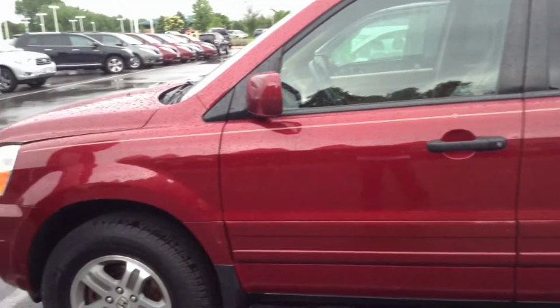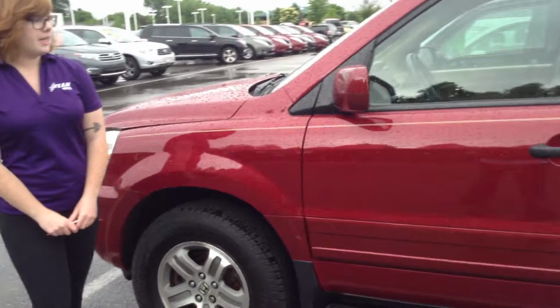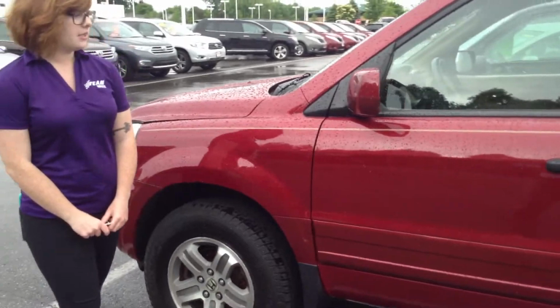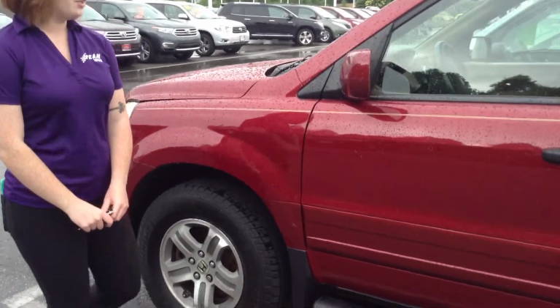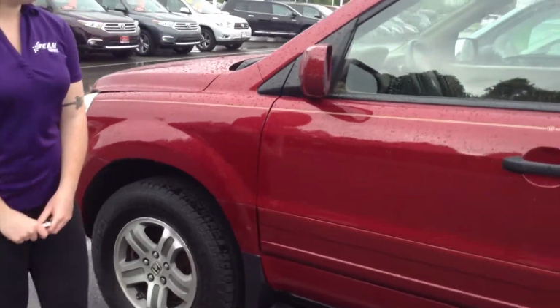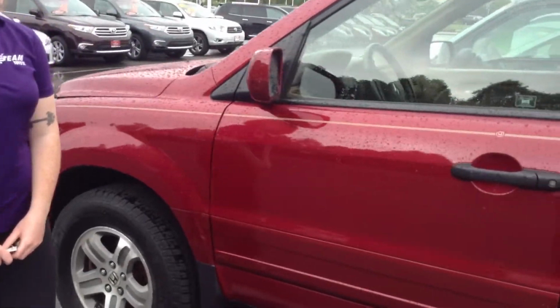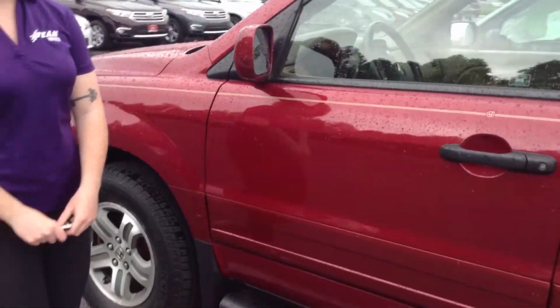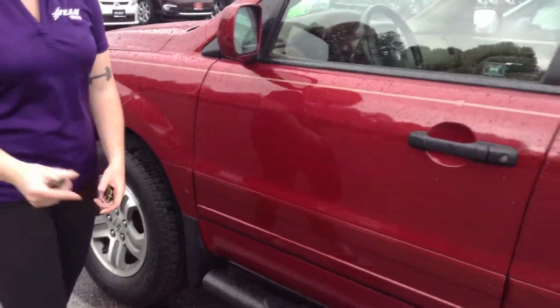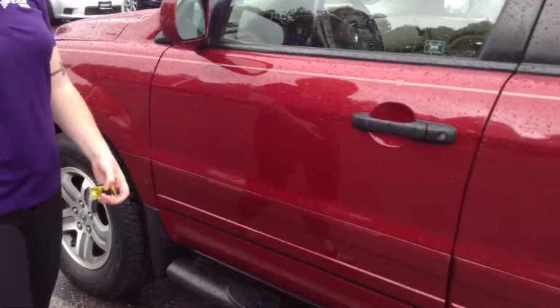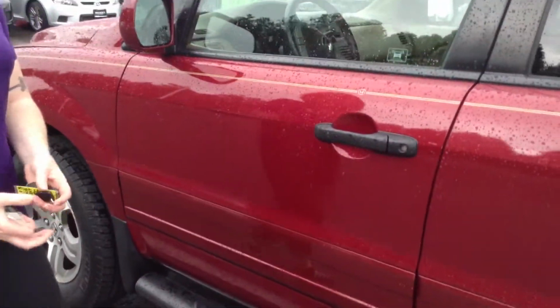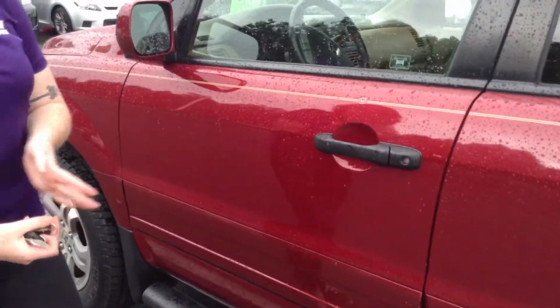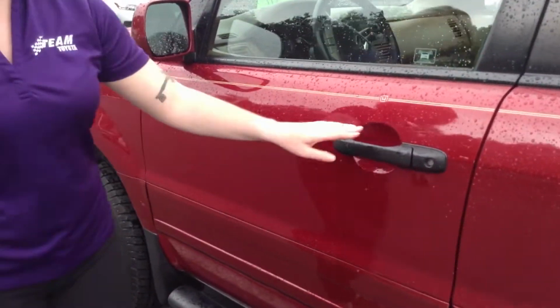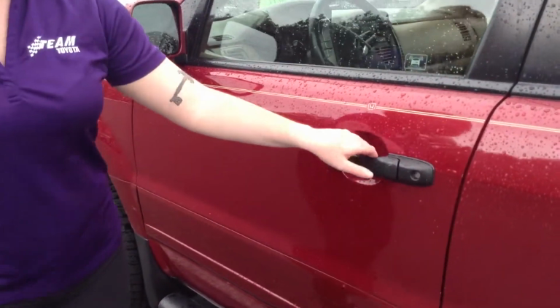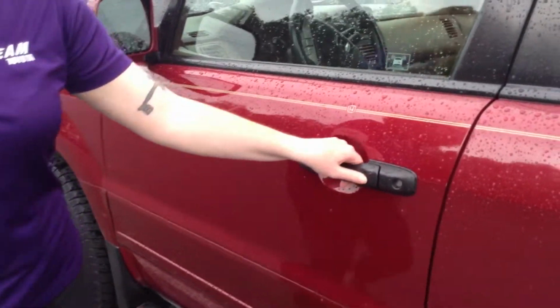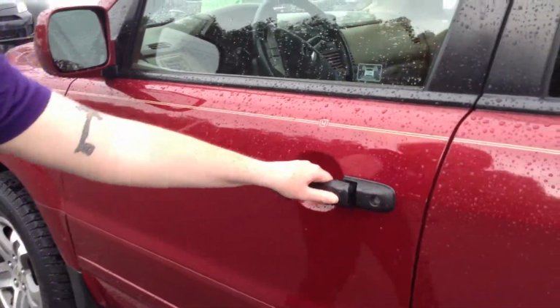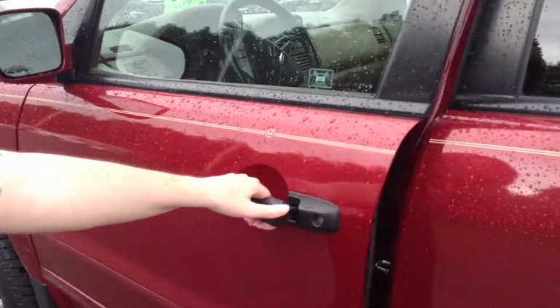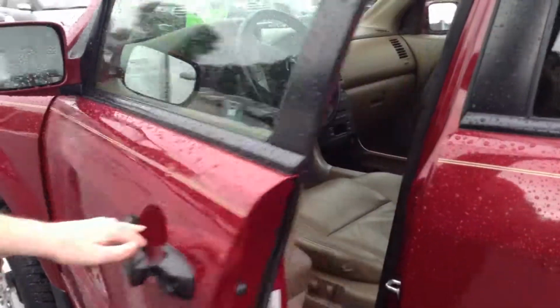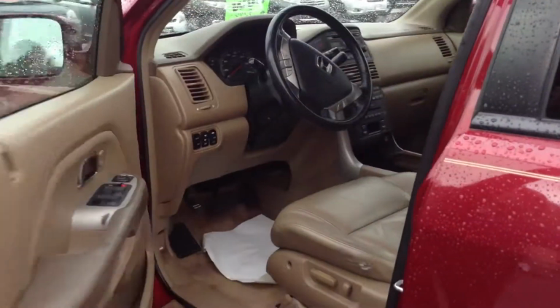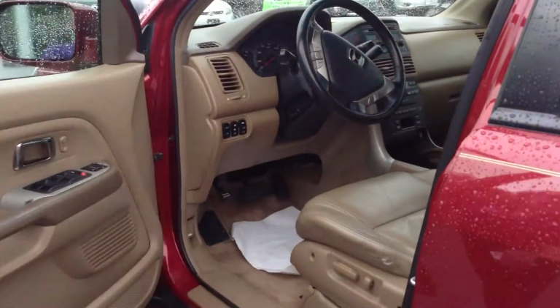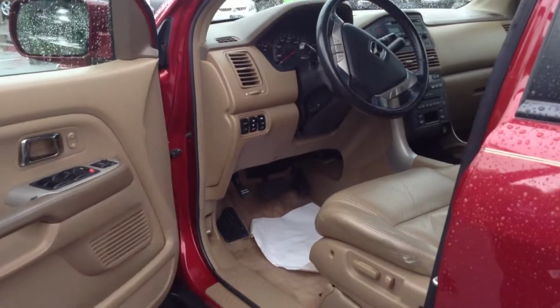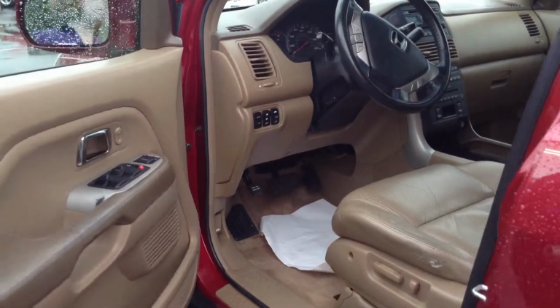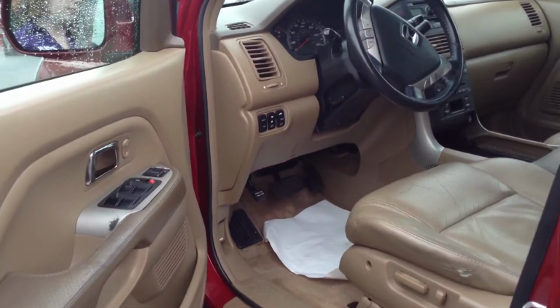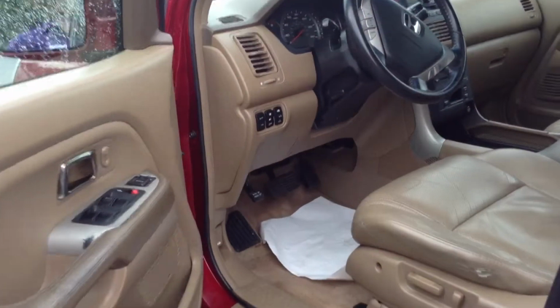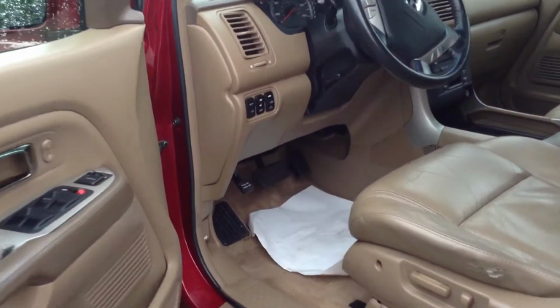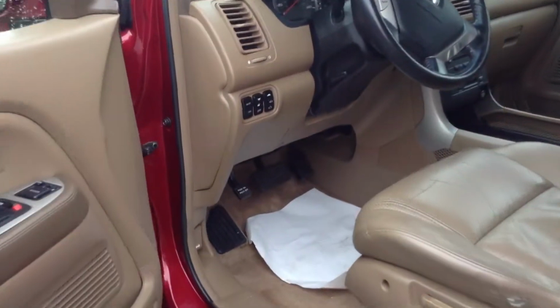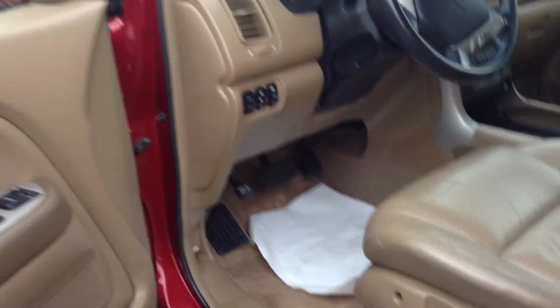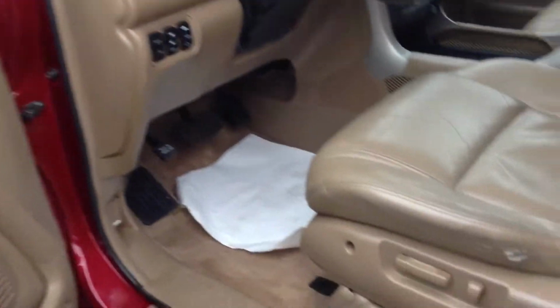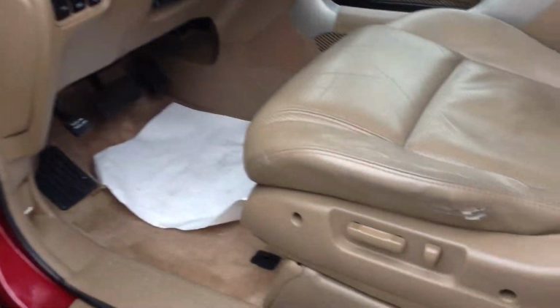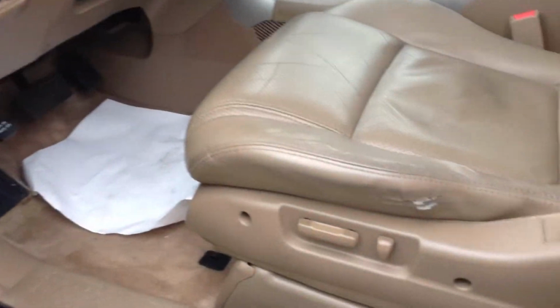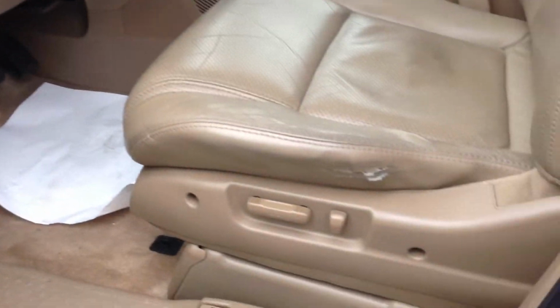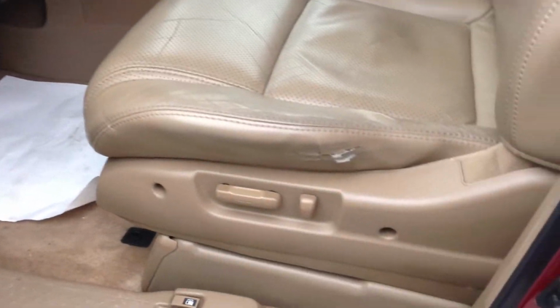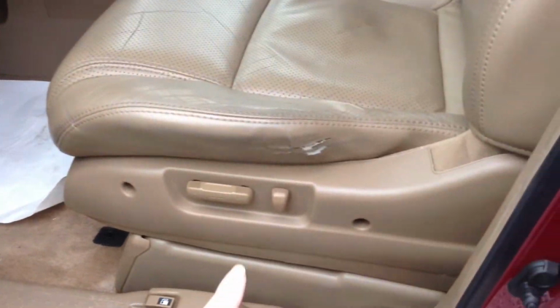On the exterior, it does have some flaws. First of all, I wanted to show you this while we're over here — the only rip that we found in the leather was right there on this seat.